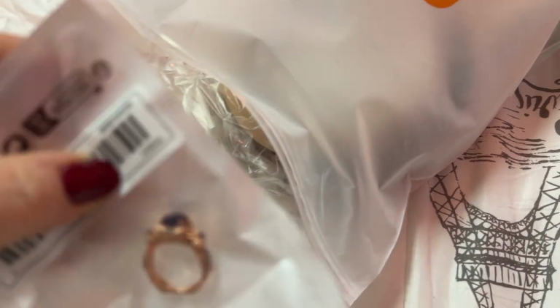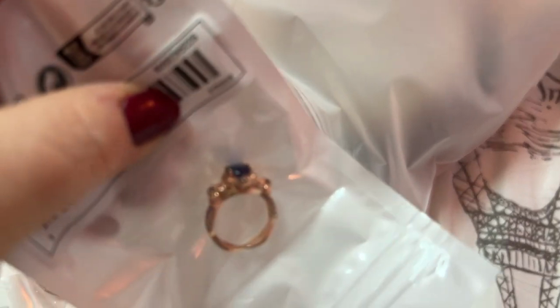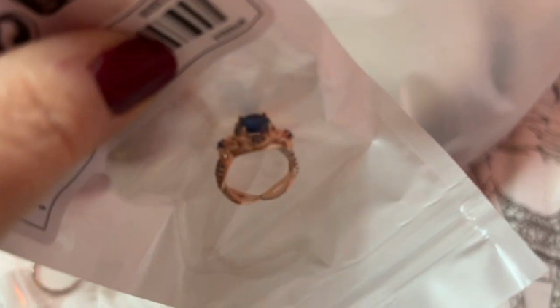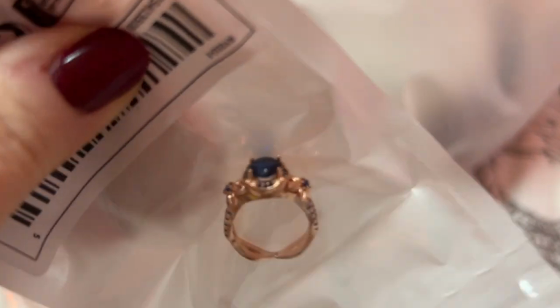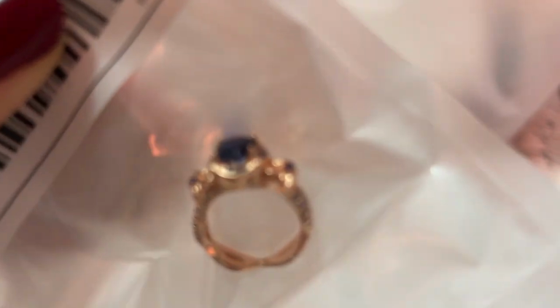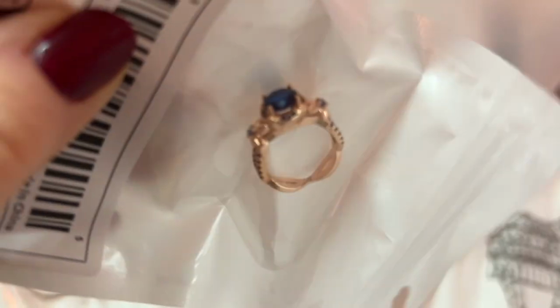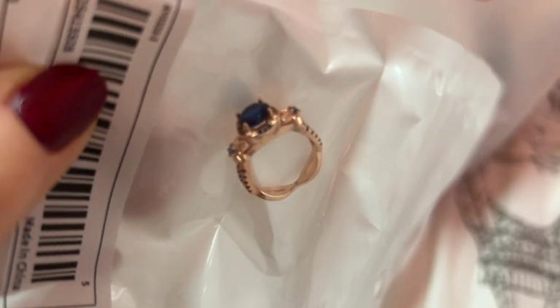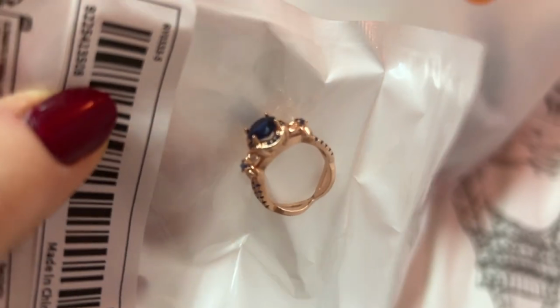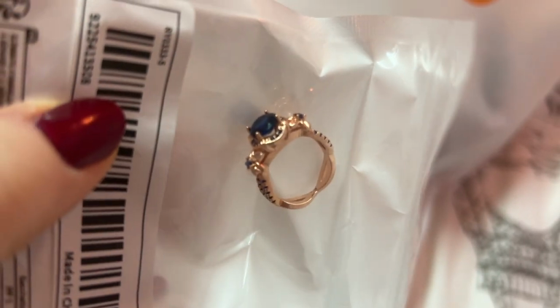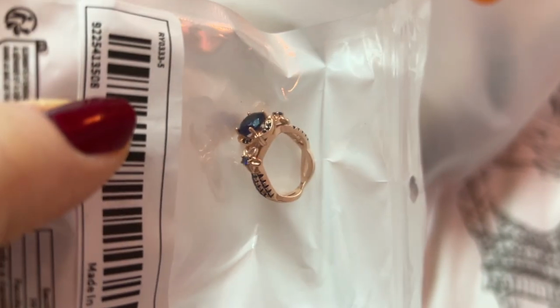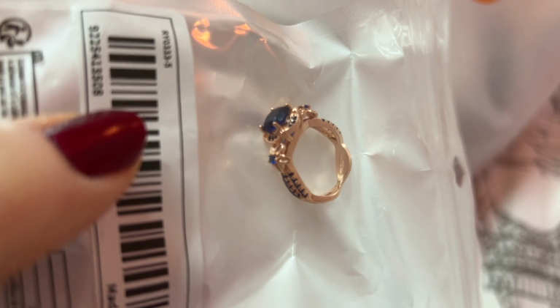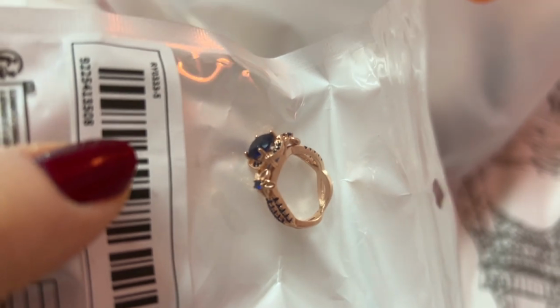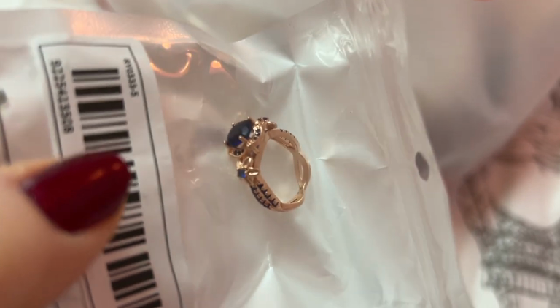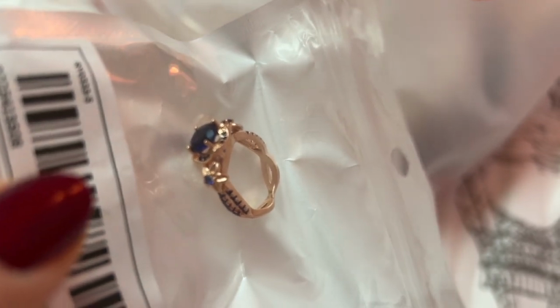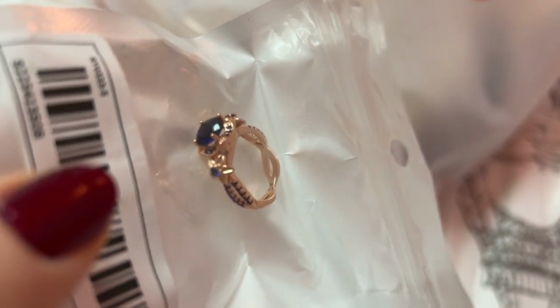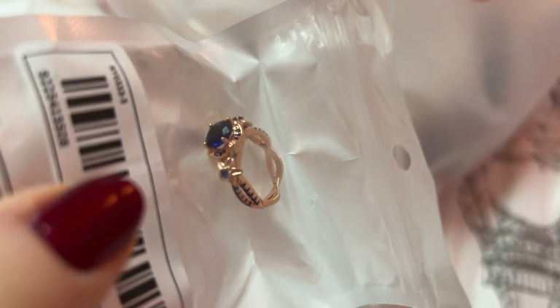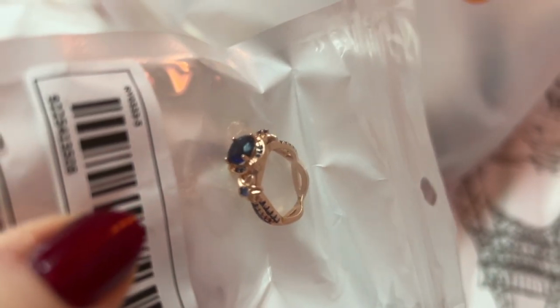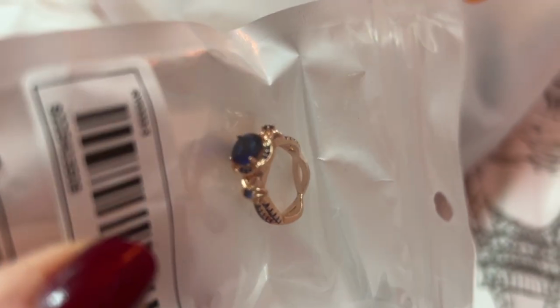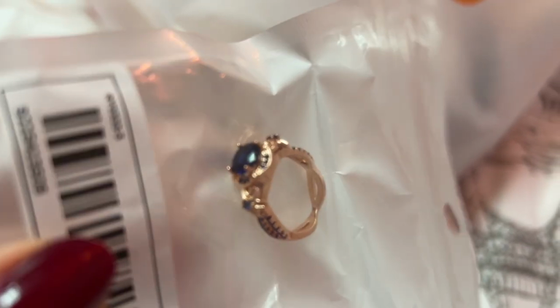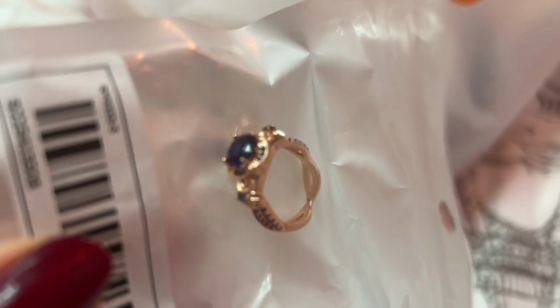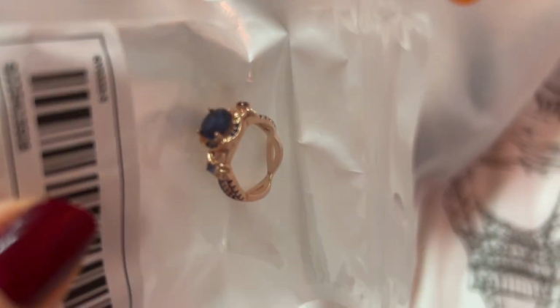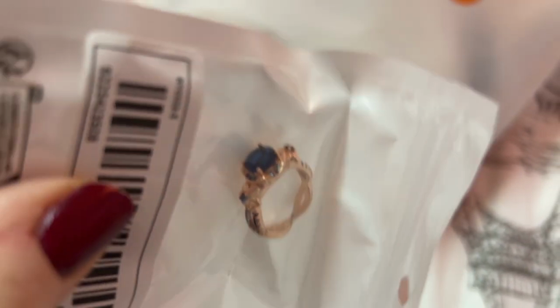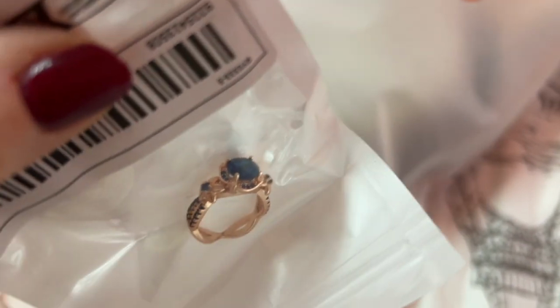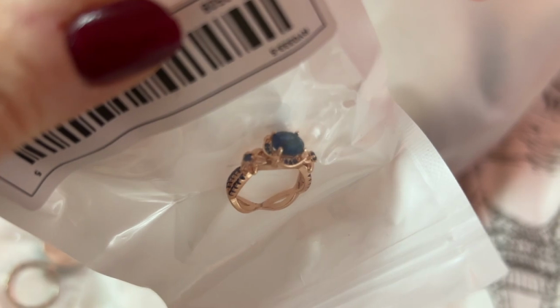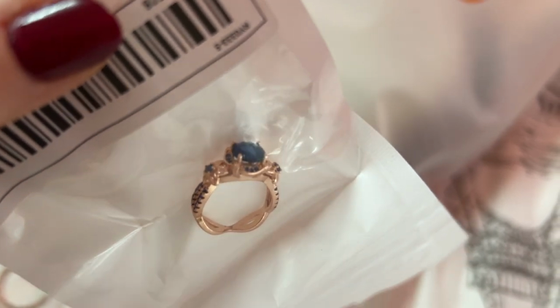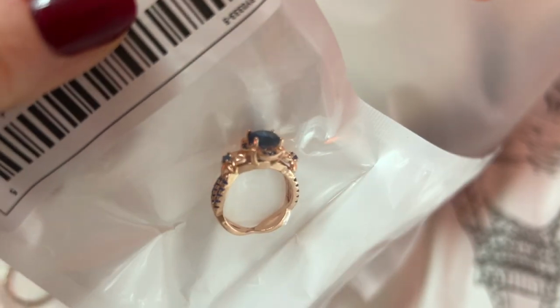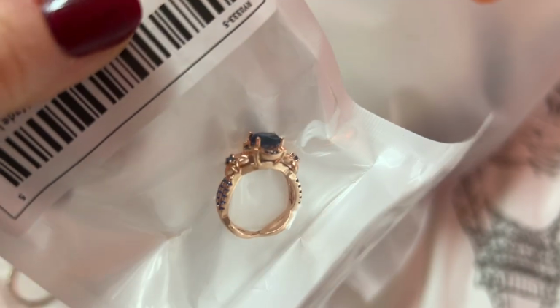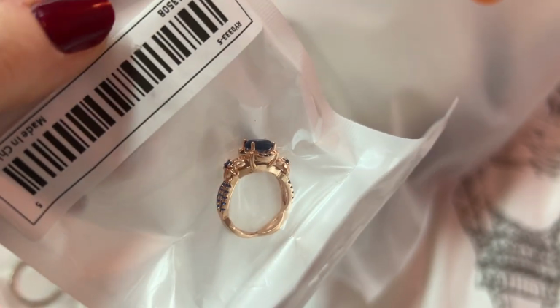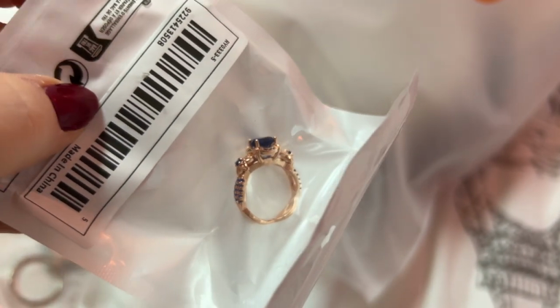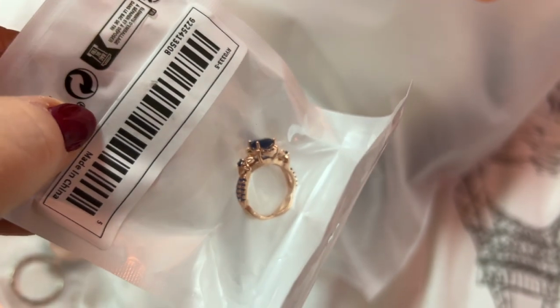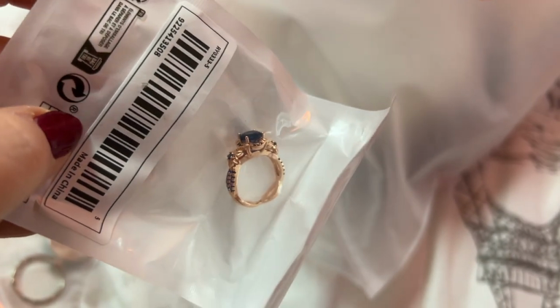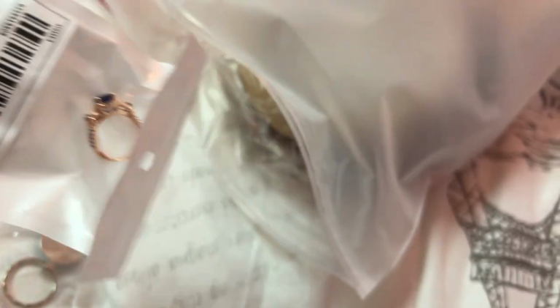I have this ring — isn't that pretty? It is a rose gold and like sapphire blue sapphire ring. That's pretty!